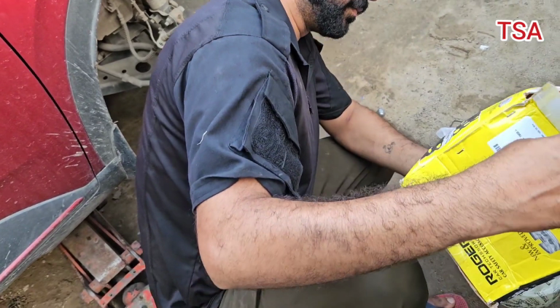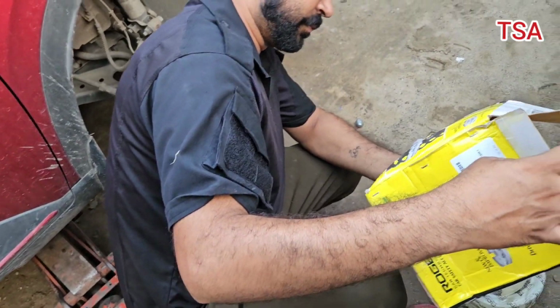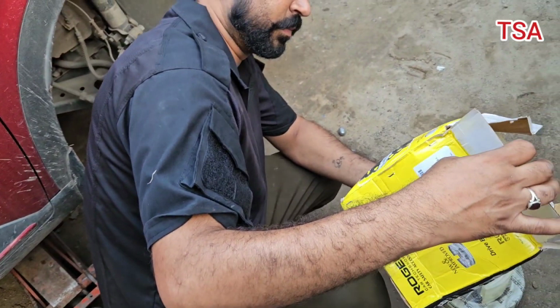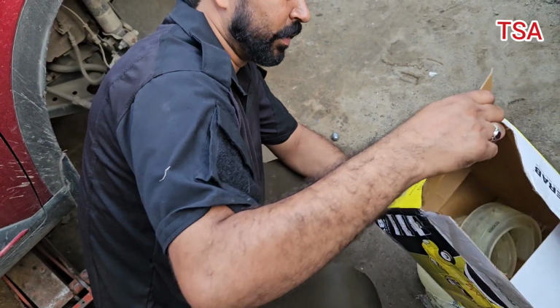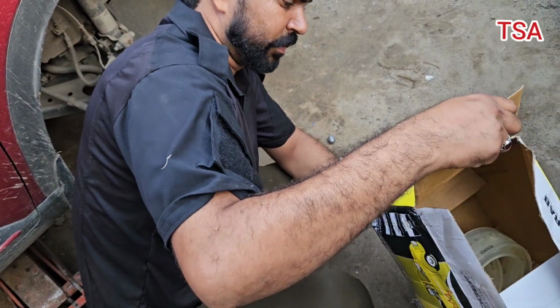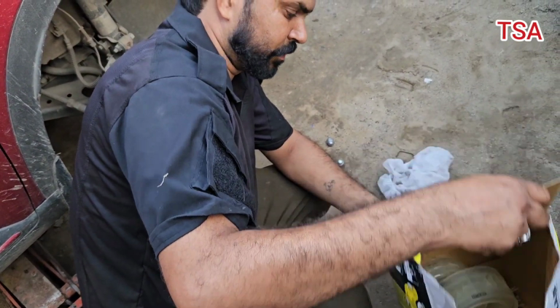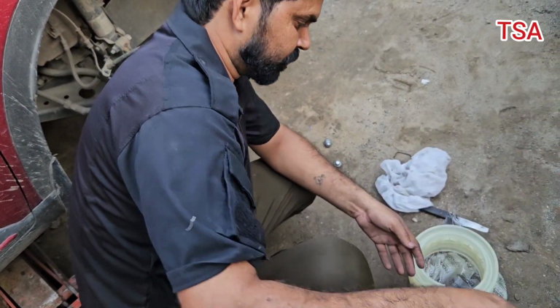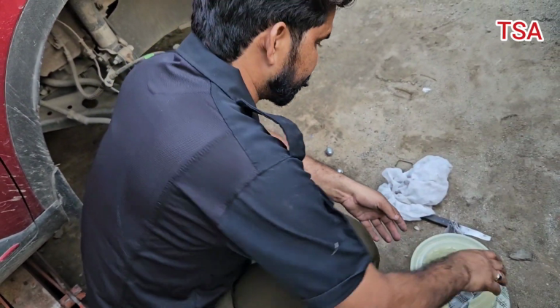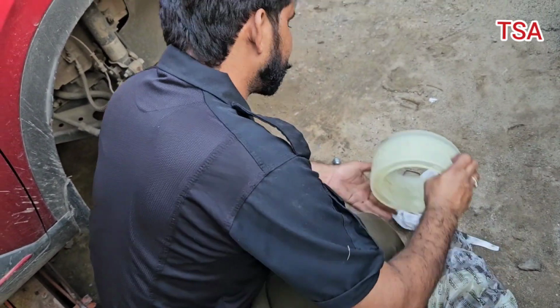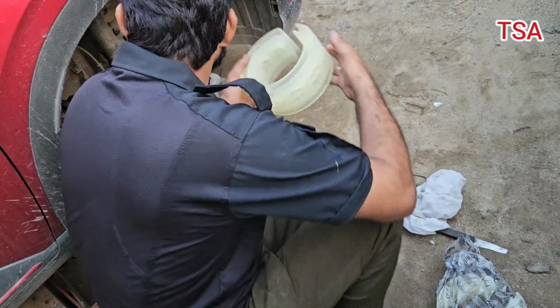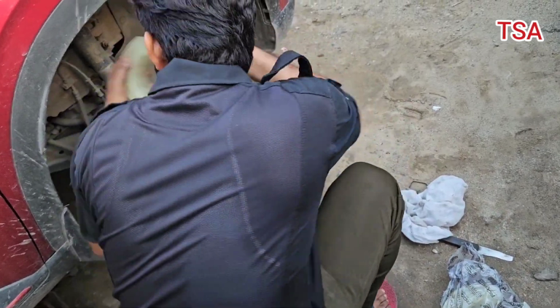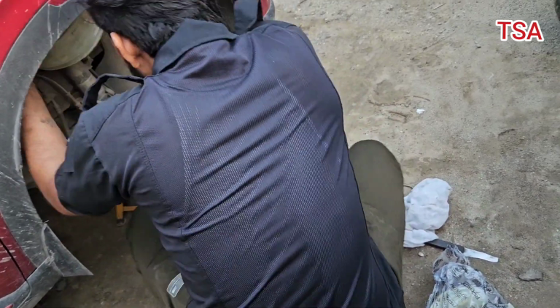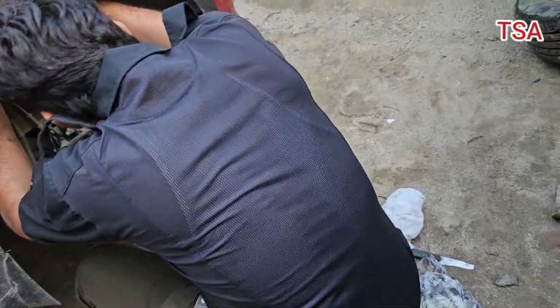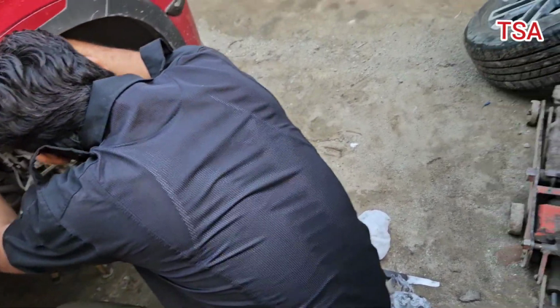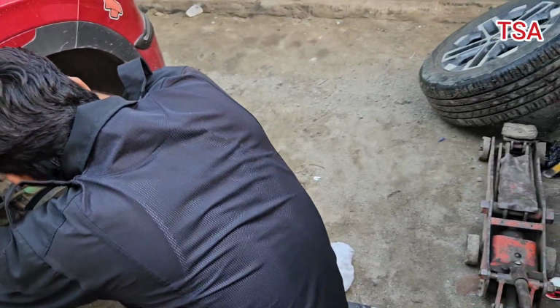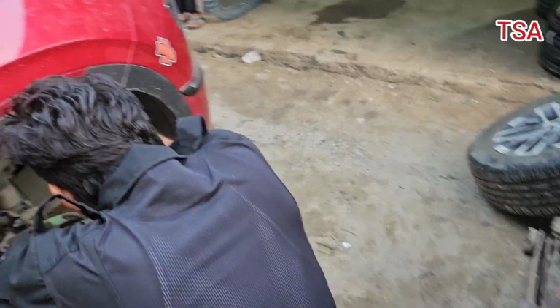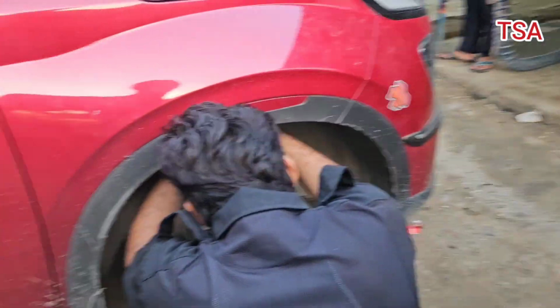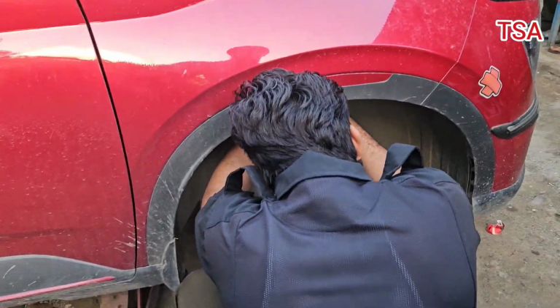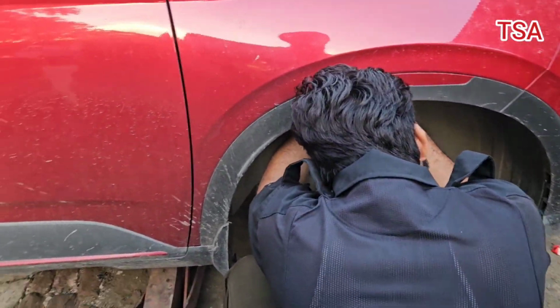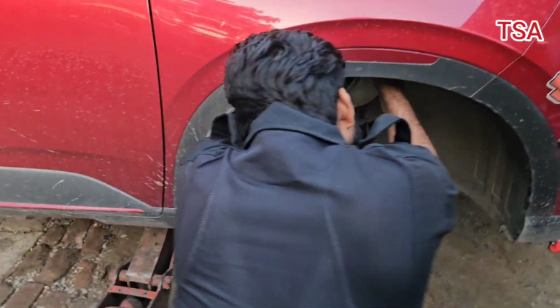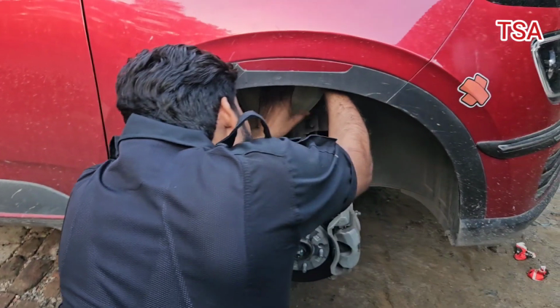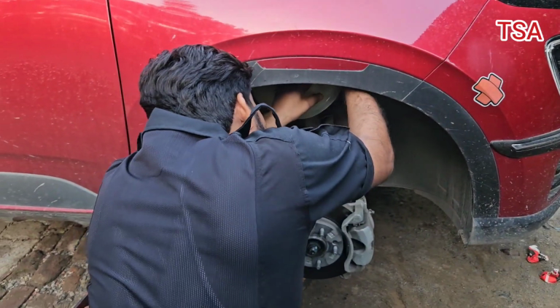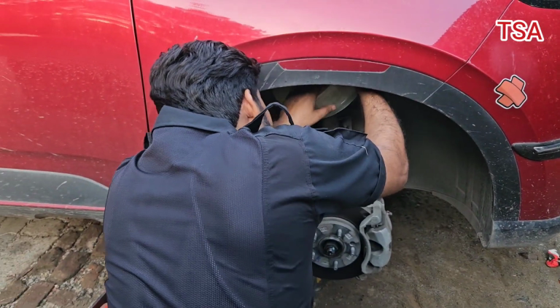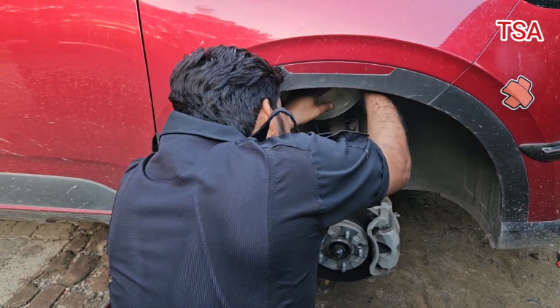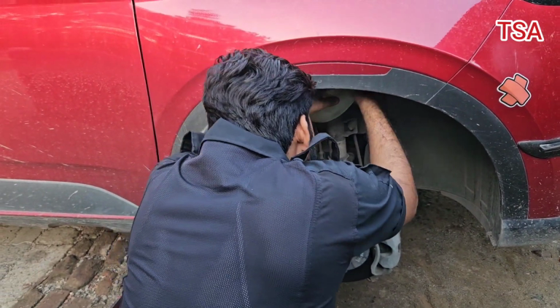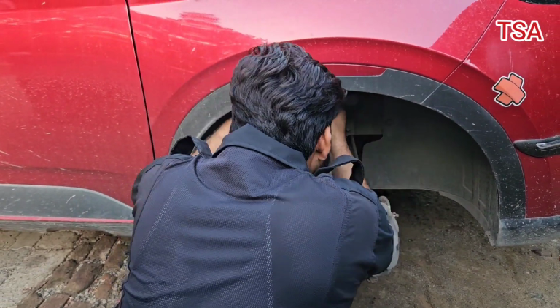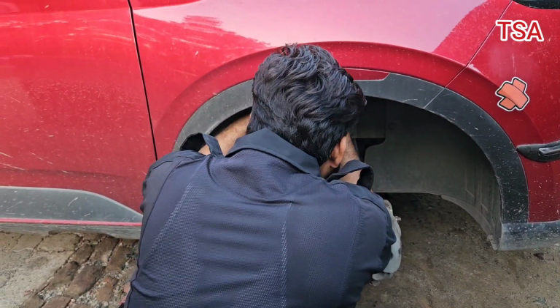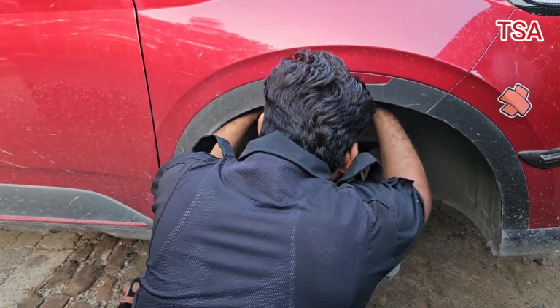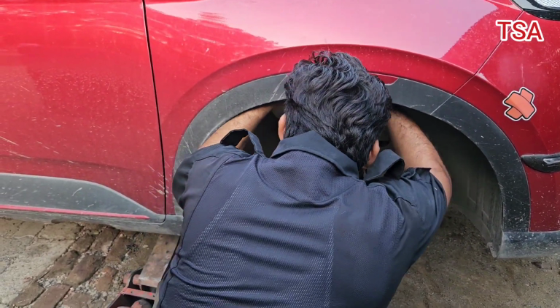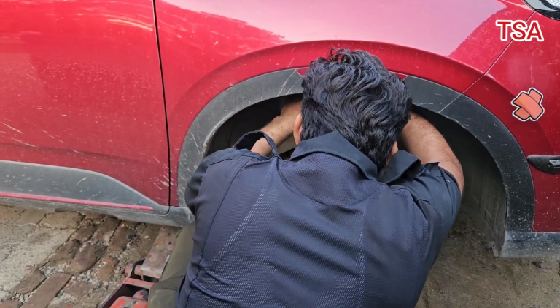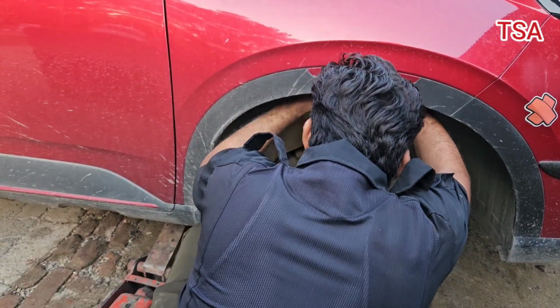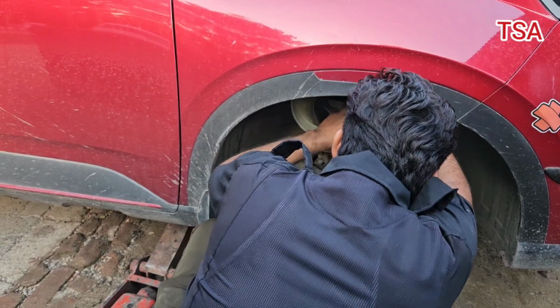I did this purchase in Jalandhar and I have done the installation in Pathankot. A number of dealers had no parking place, so the car was left standing there. By chance, I came across this mechanic and I talked to him about it.